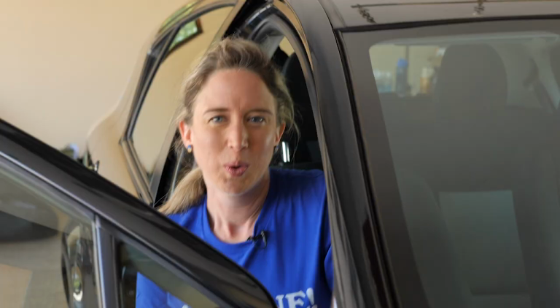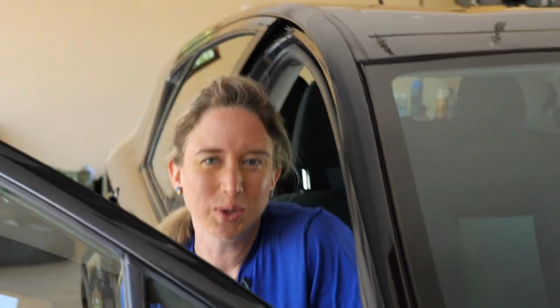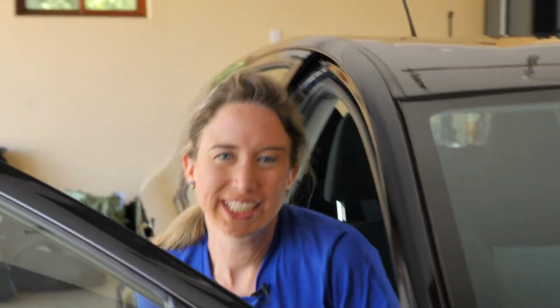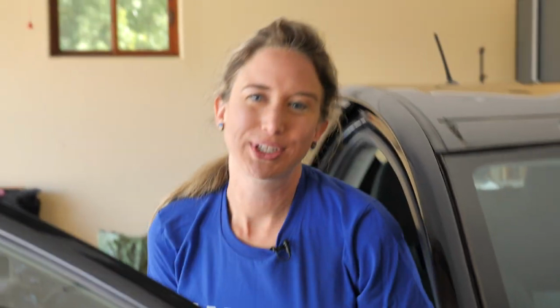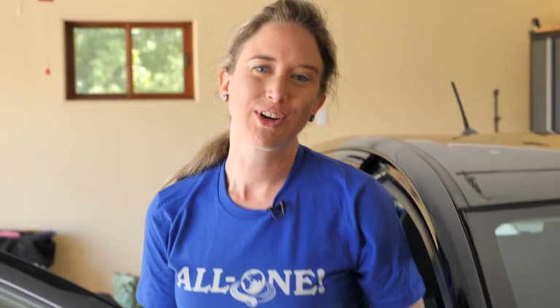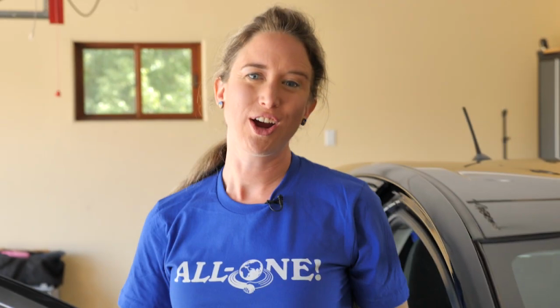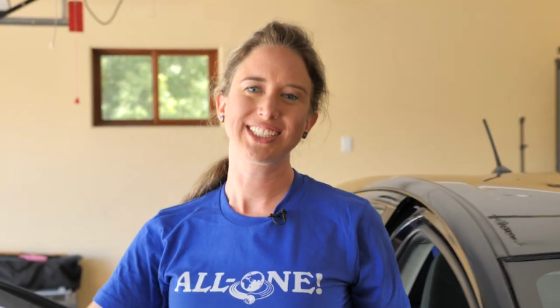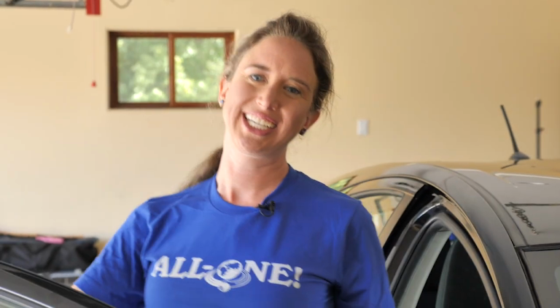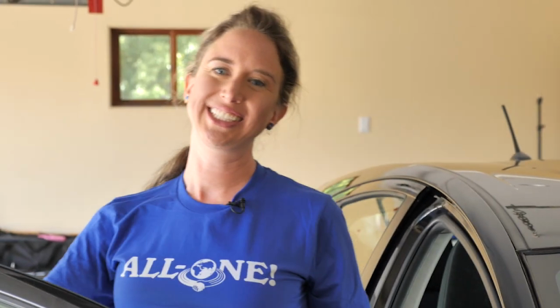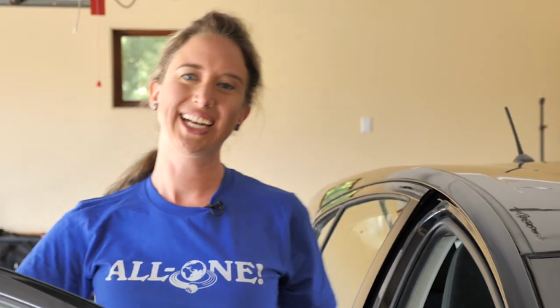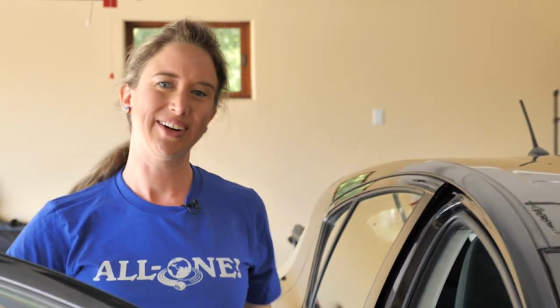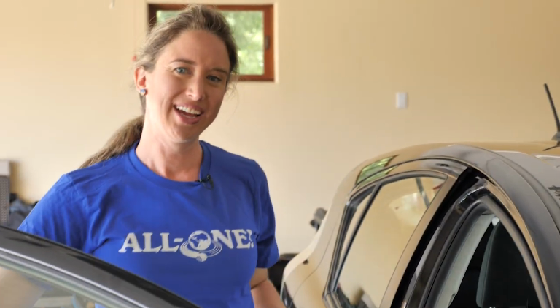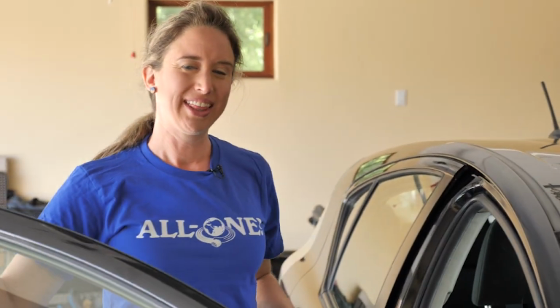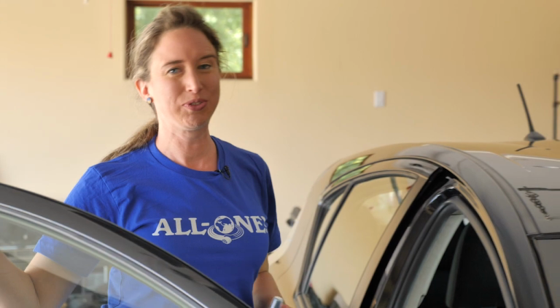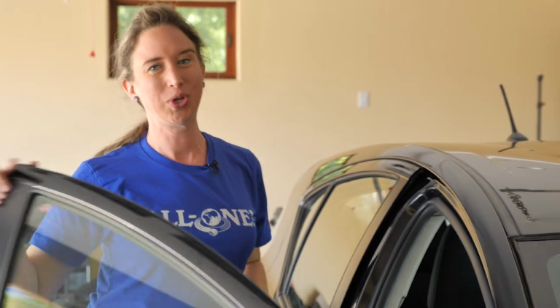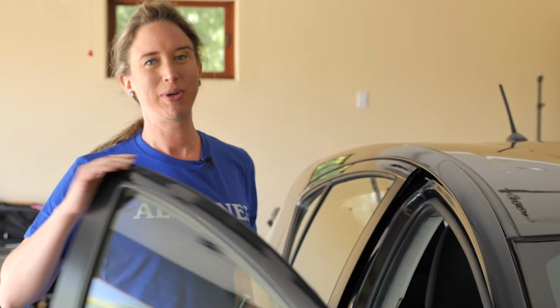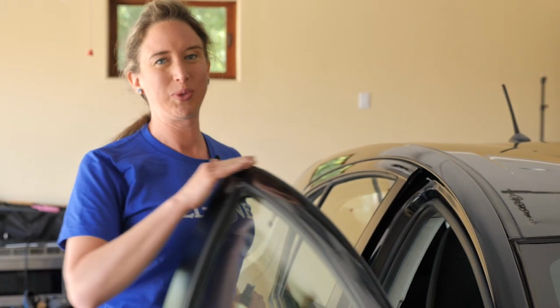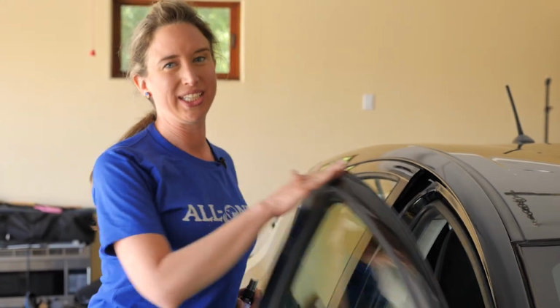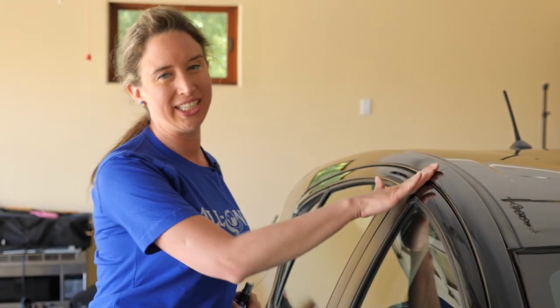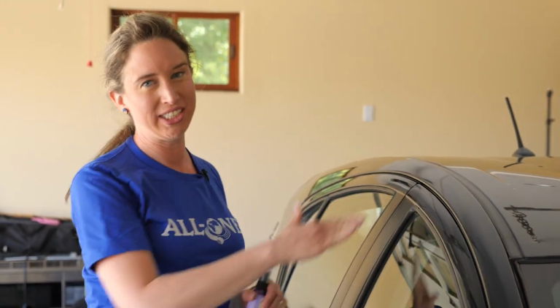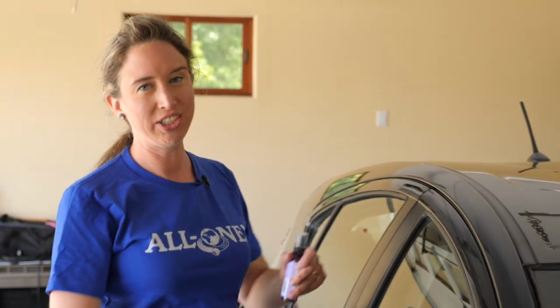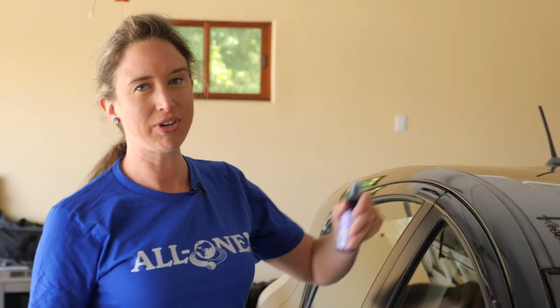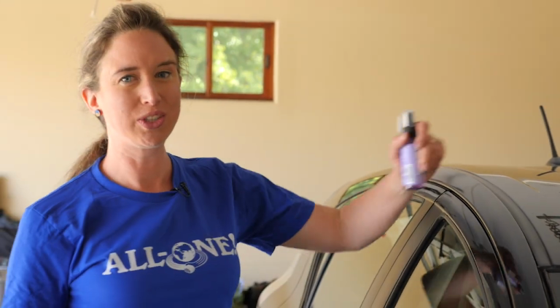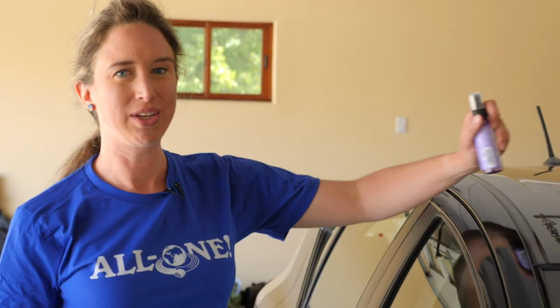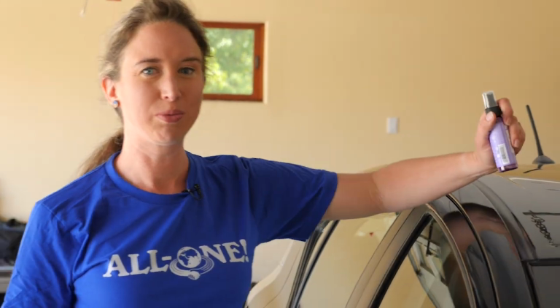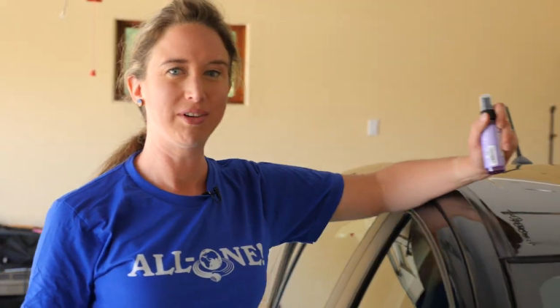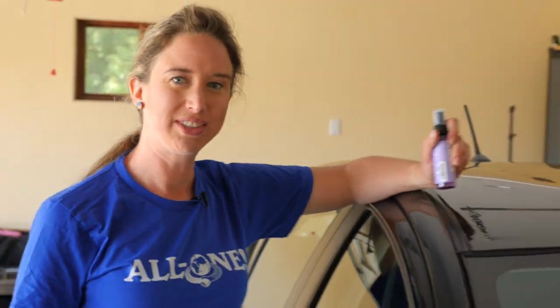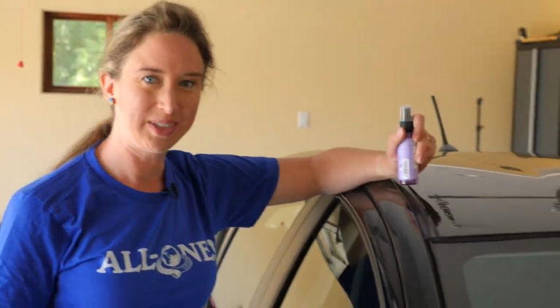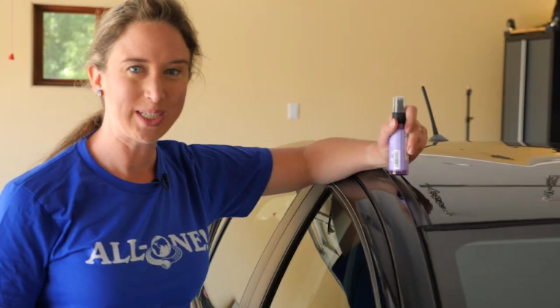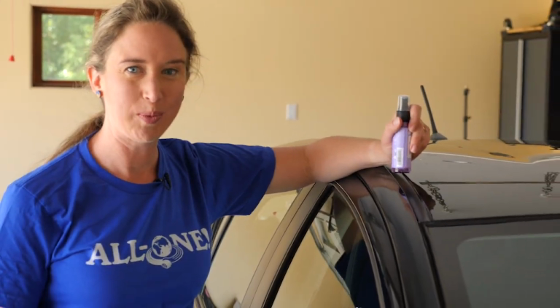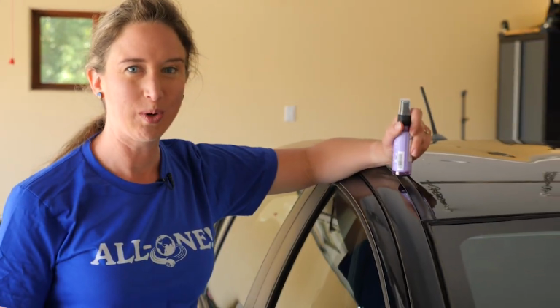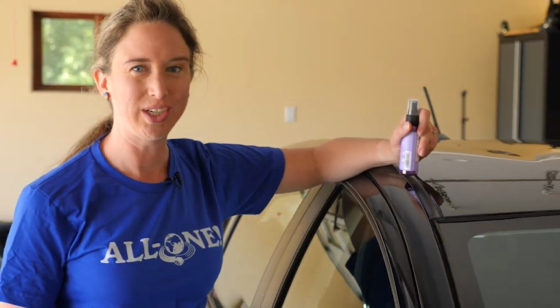What a relief to have a car that's clean inside and out. Thanks for joining me as we clean the interior of cars with Dr. Bronner's. See you next time we go green.